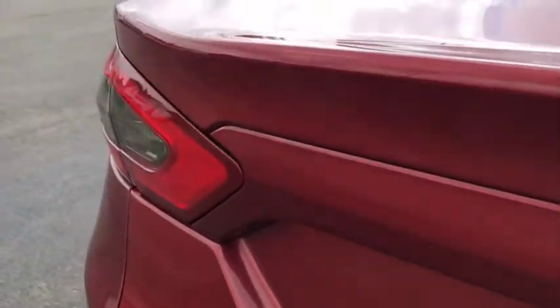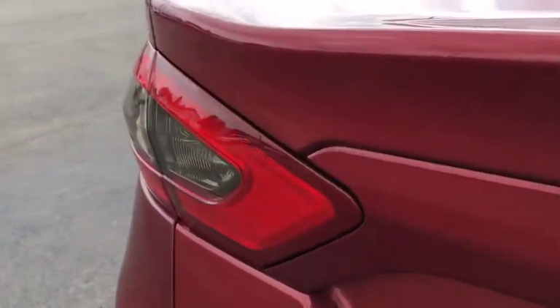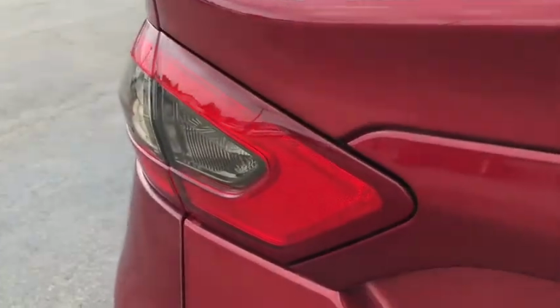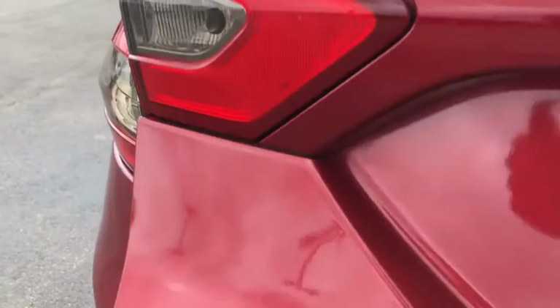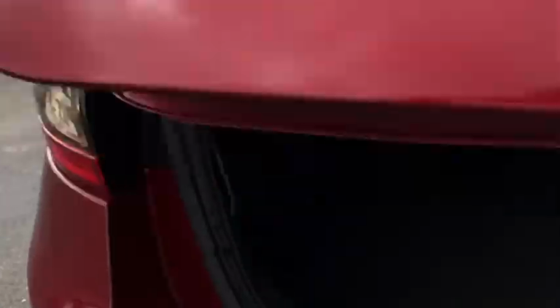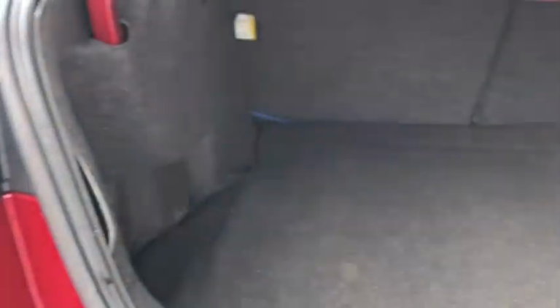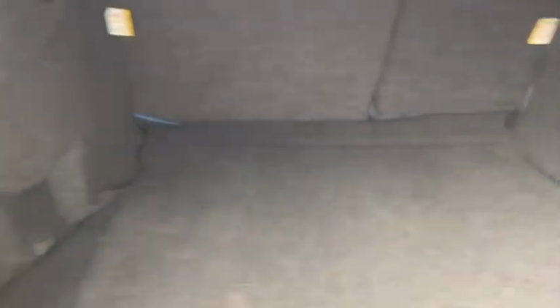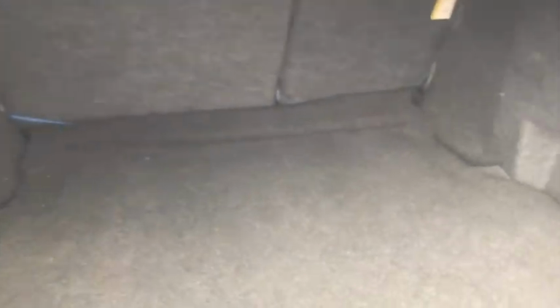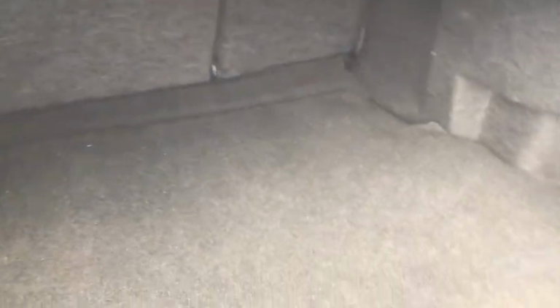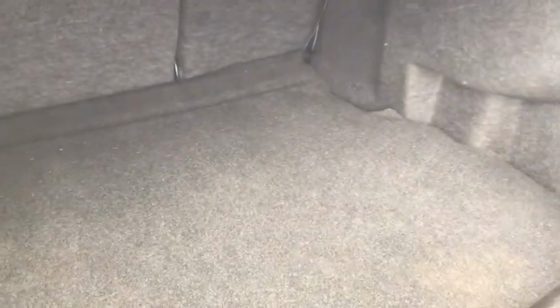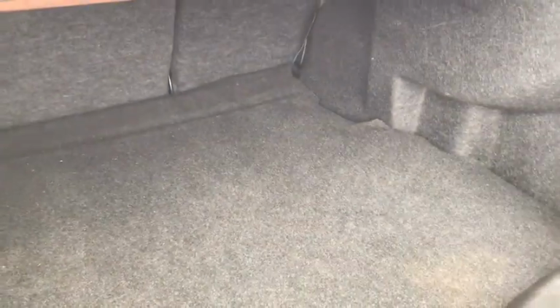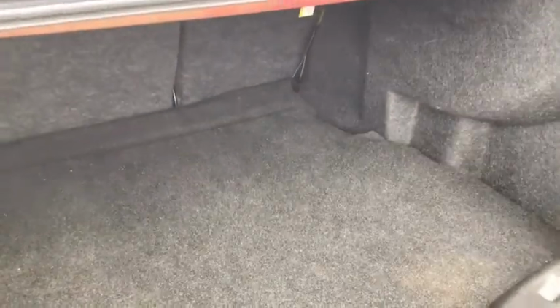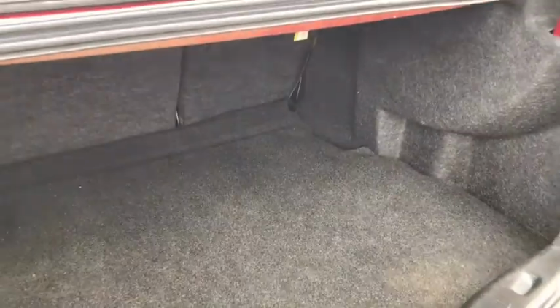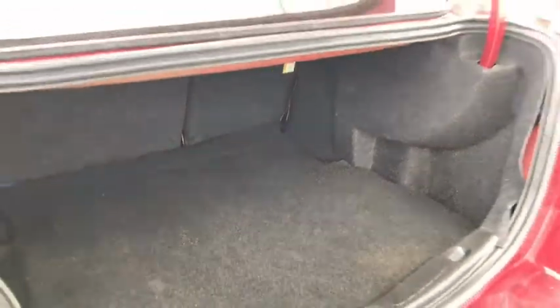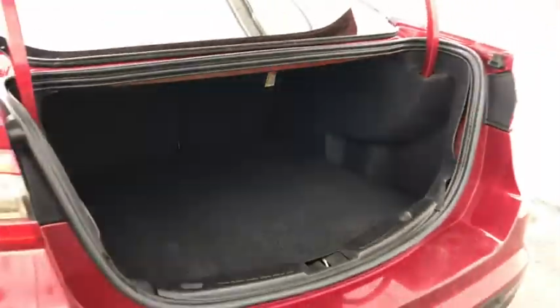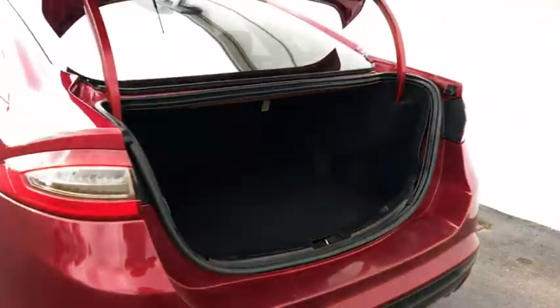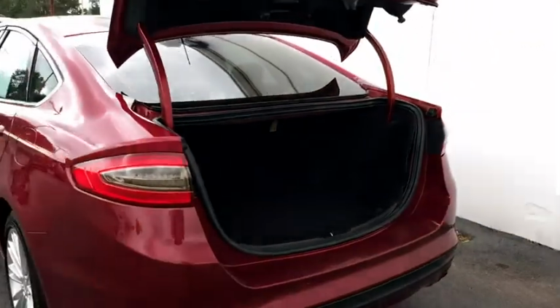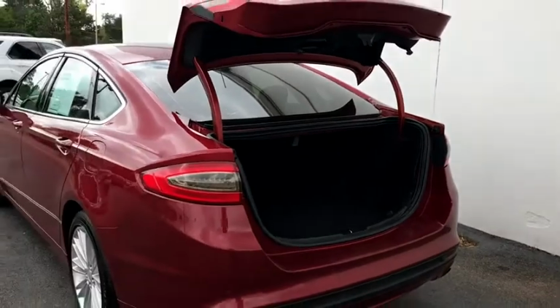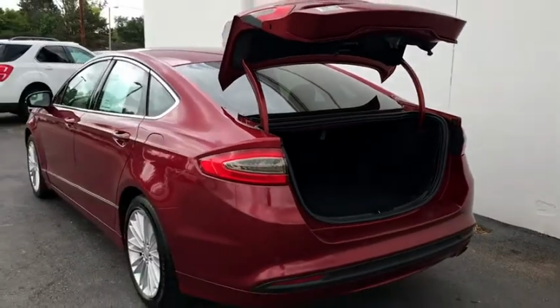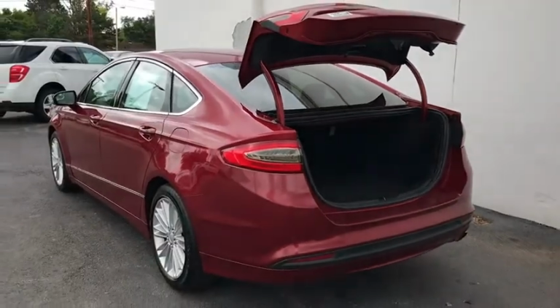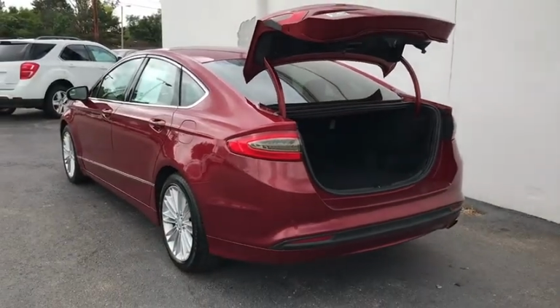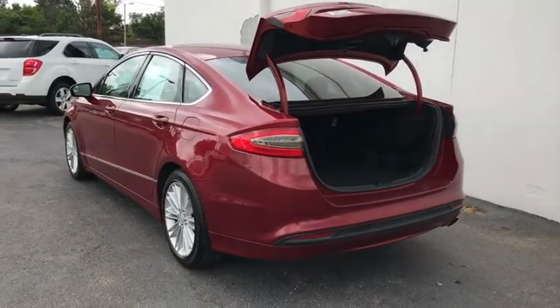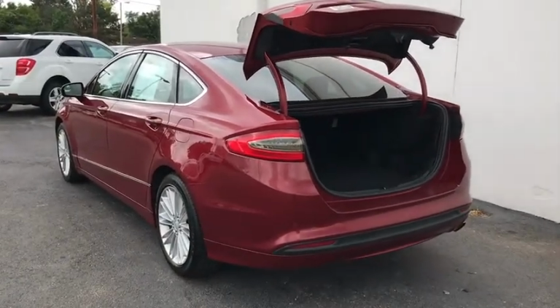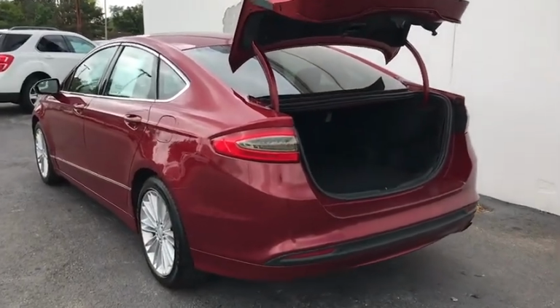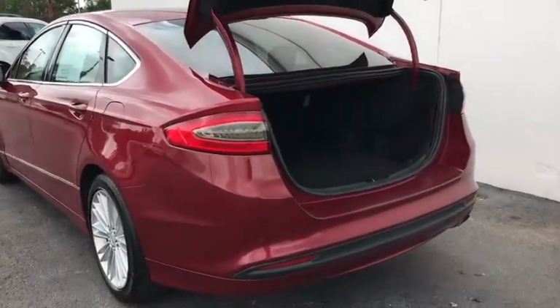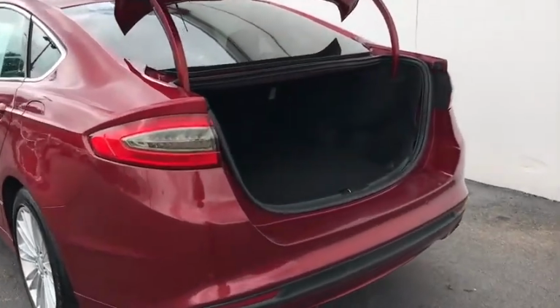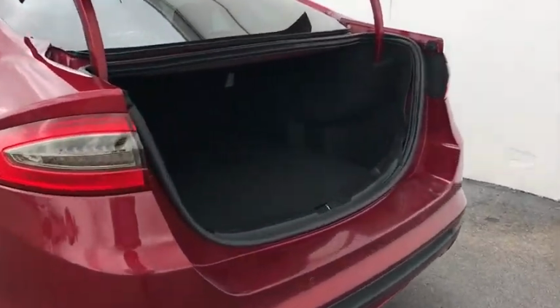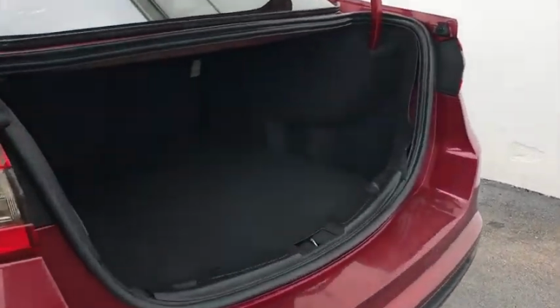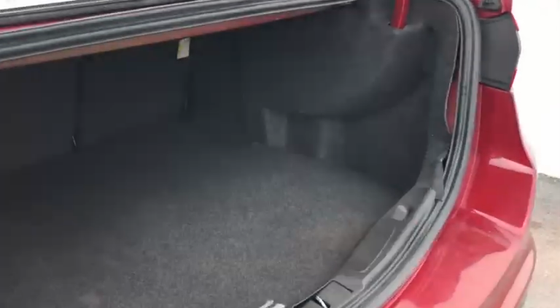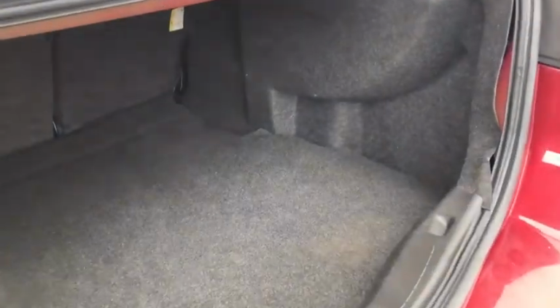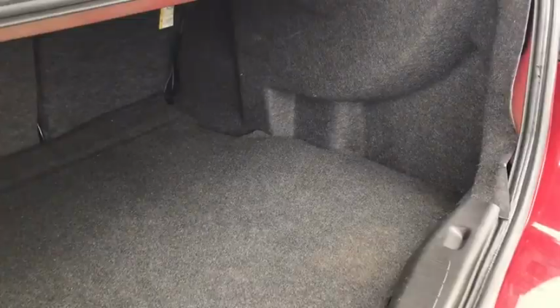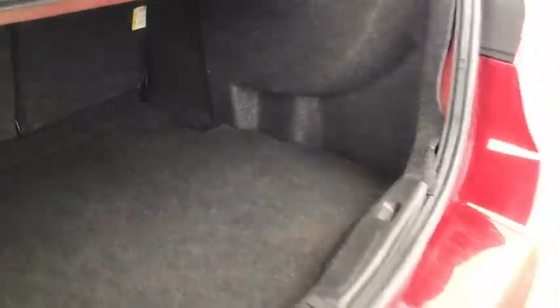Floor mats, cruise control, four-wheel disc brakes, aluminum wheels, rear defrost, front-wheel drive, AM-FM stereo radio, trip computer, bucket seats, passenger airbag, MP3 player.